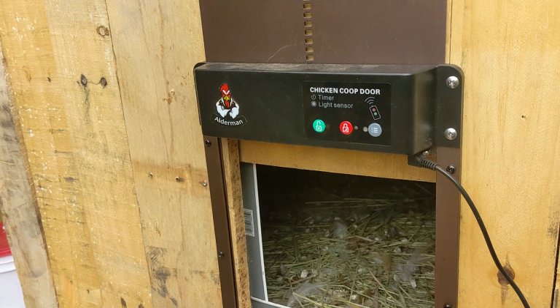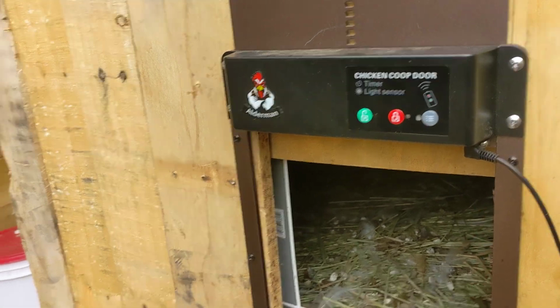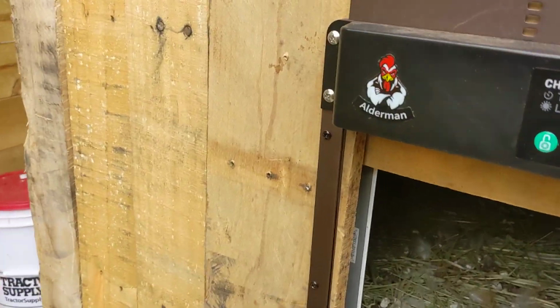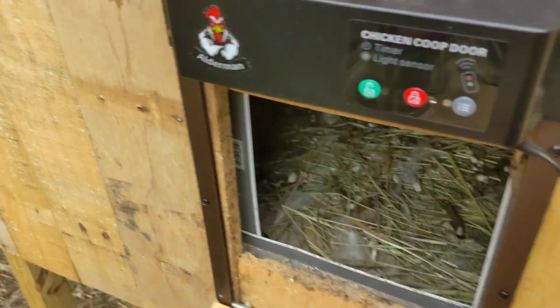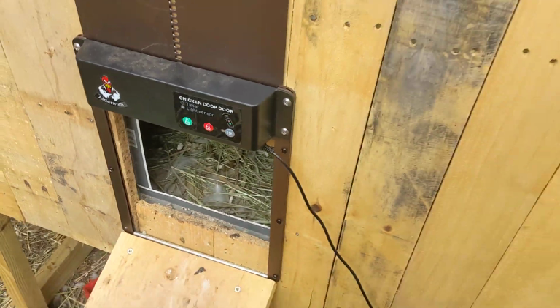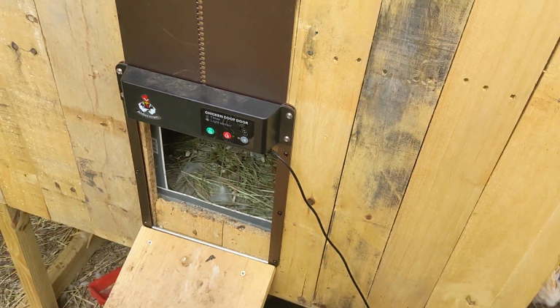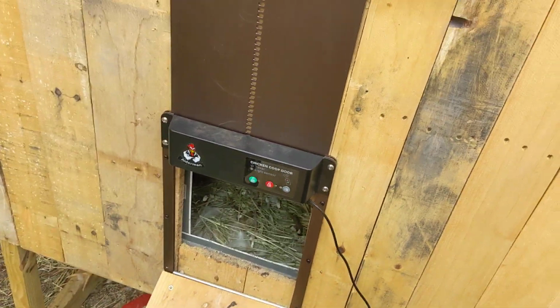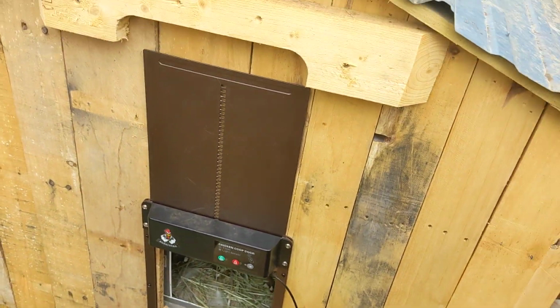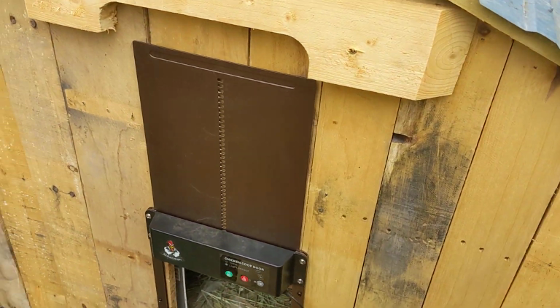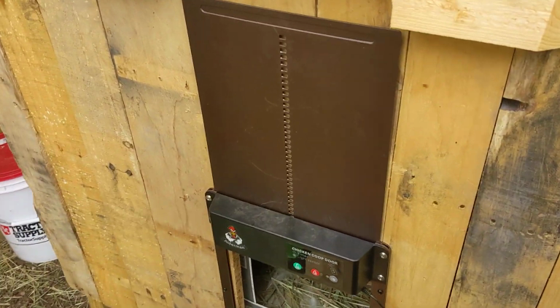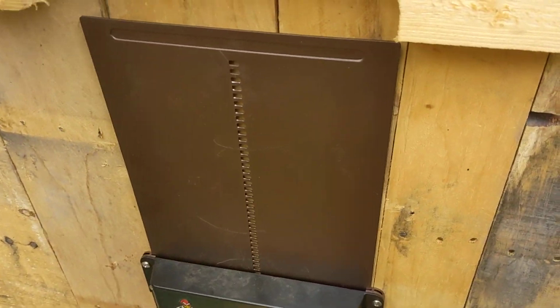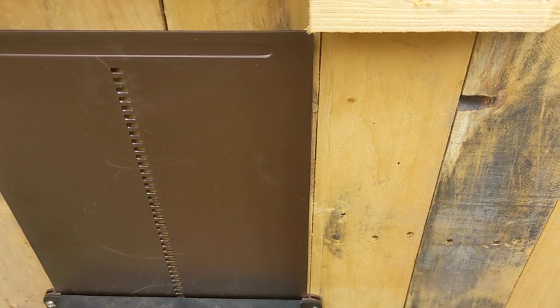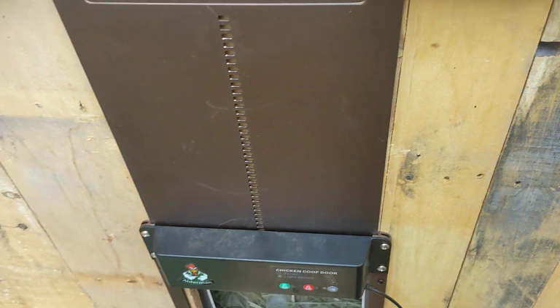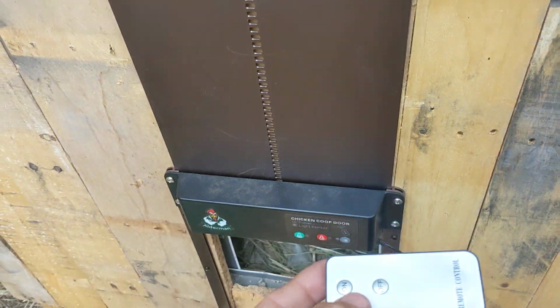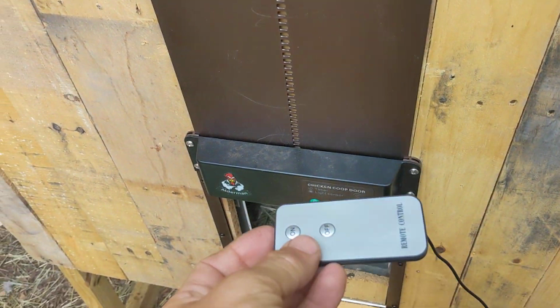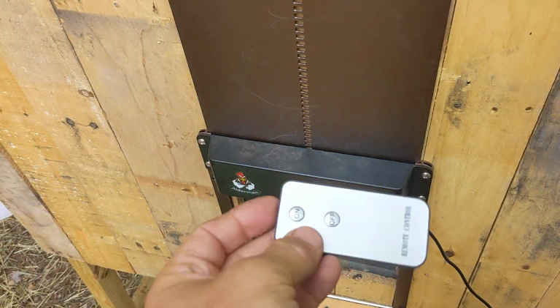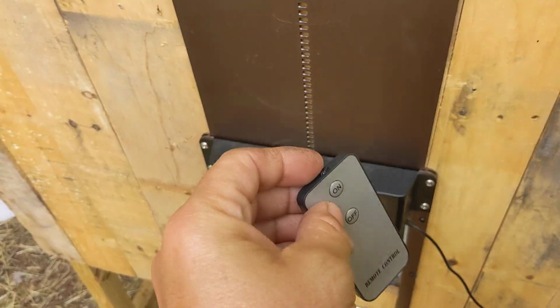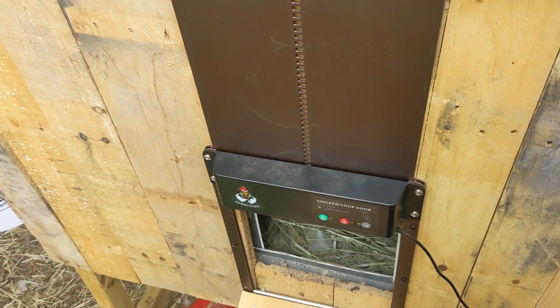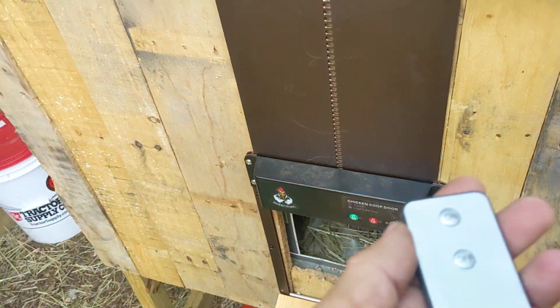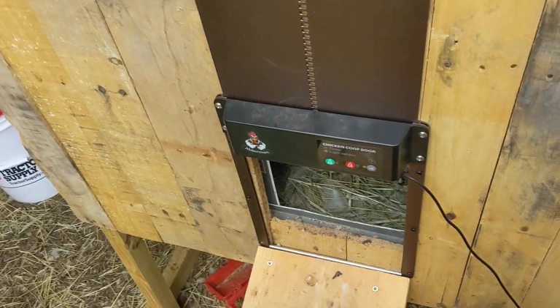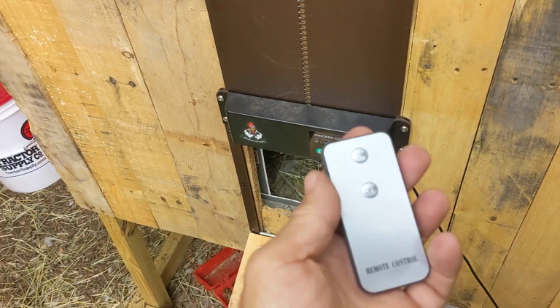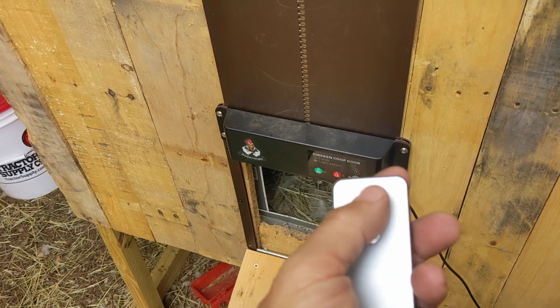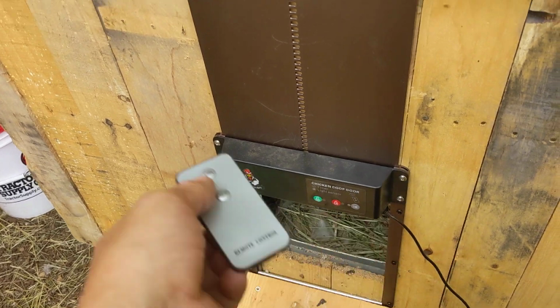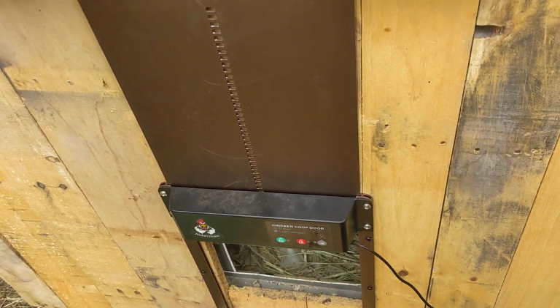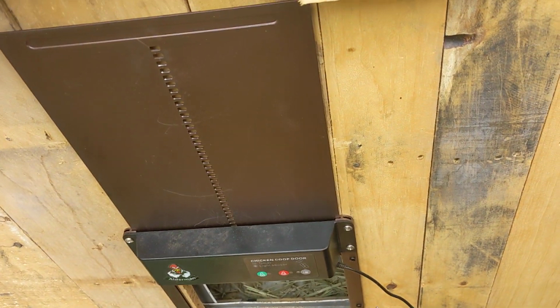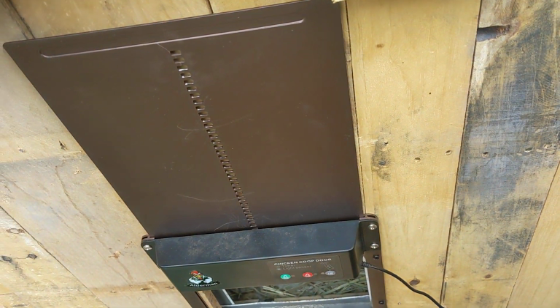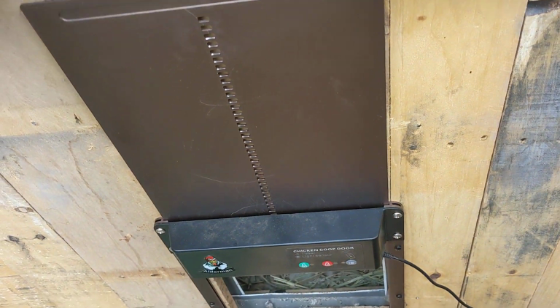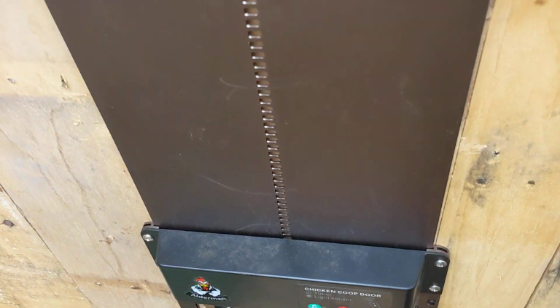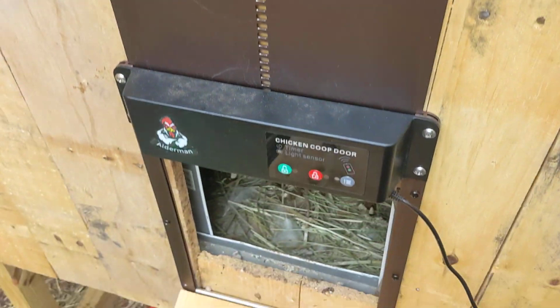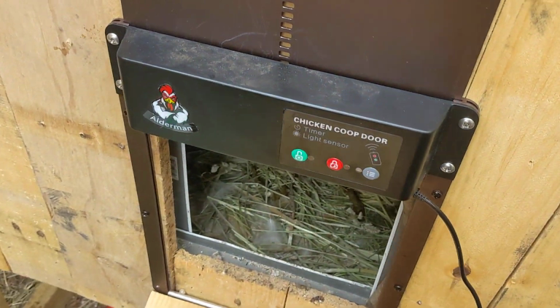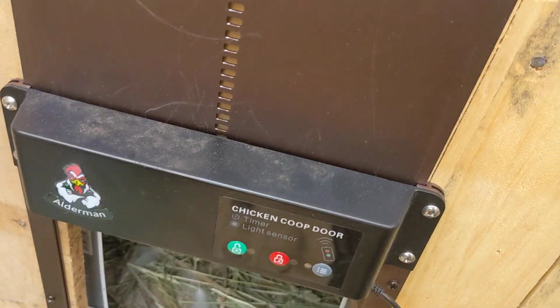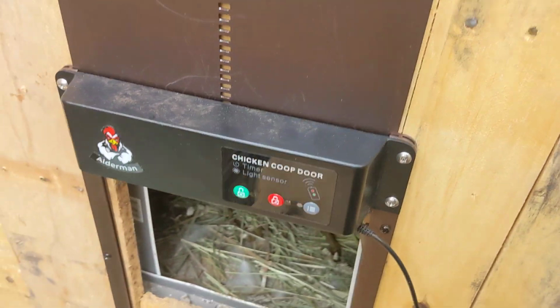I'm going to show you how to program this particular chicken door. This door comes with a little cheesy remote control with on and off buttons. It should say open and close, but it says on and off. It's only got three buttons on it.